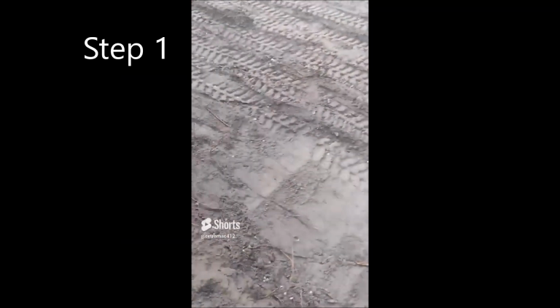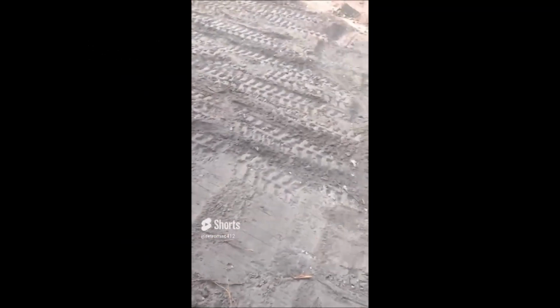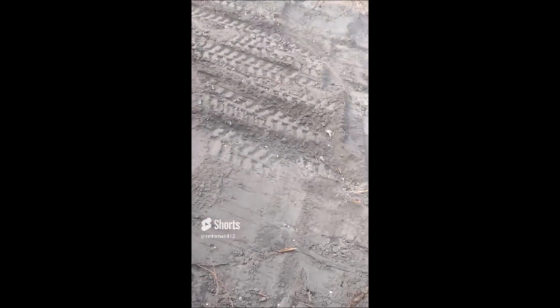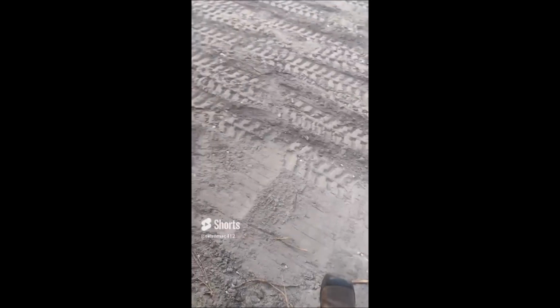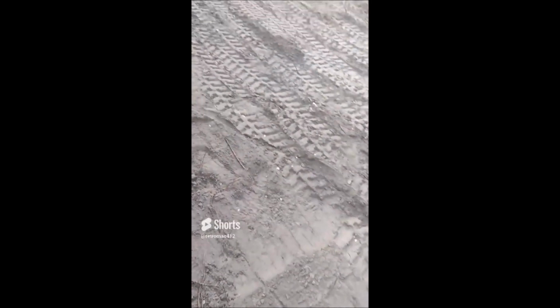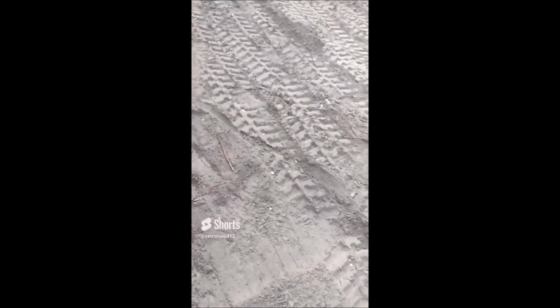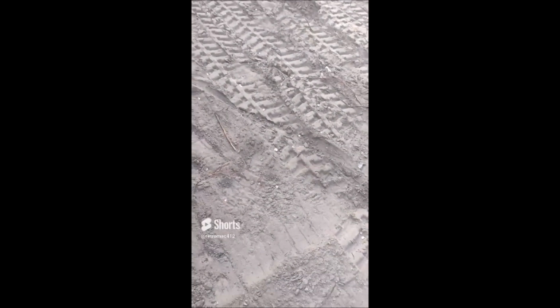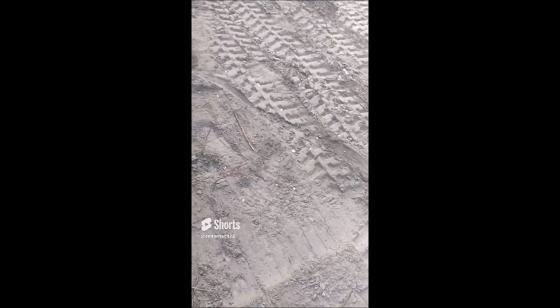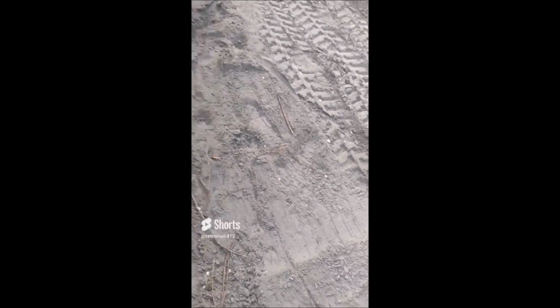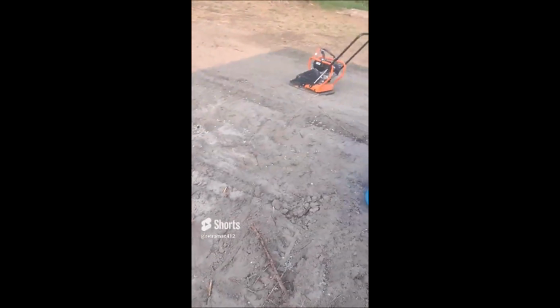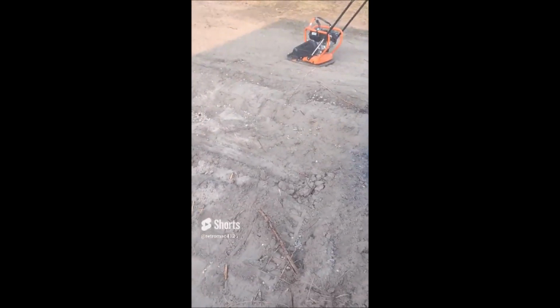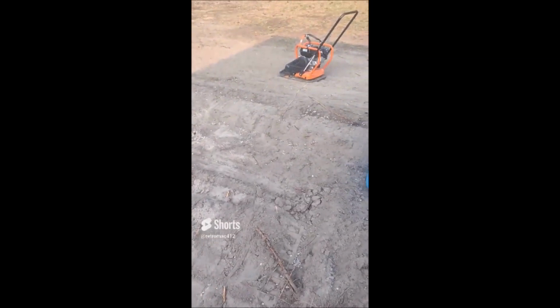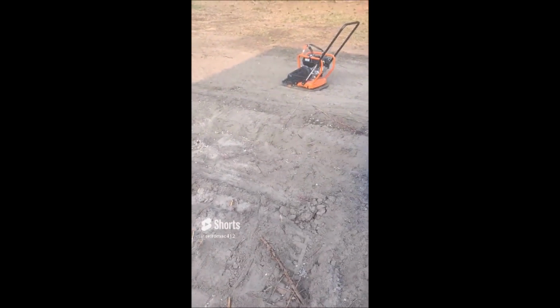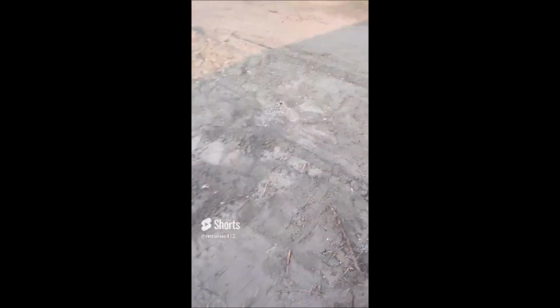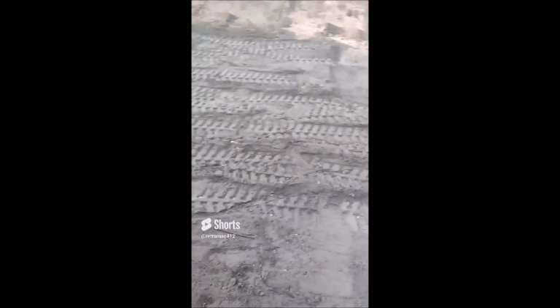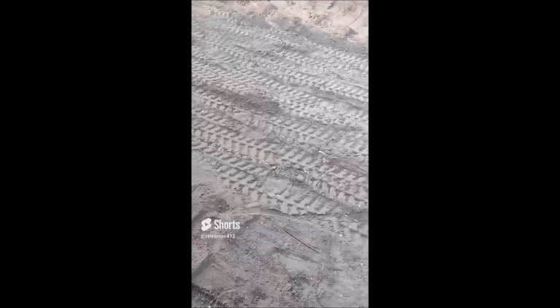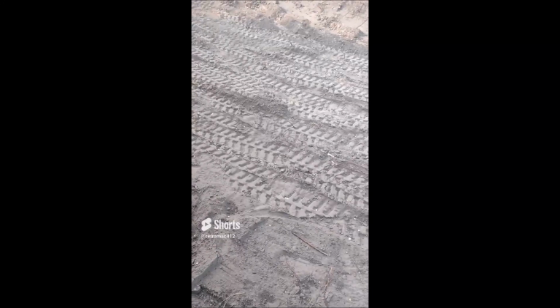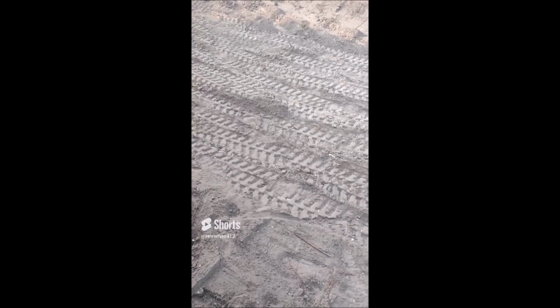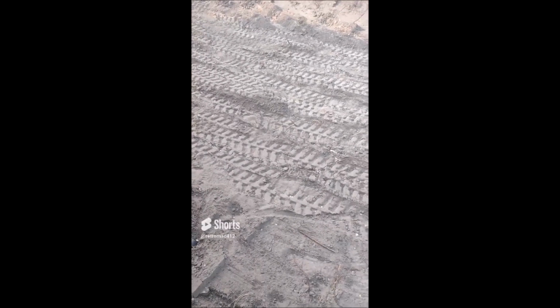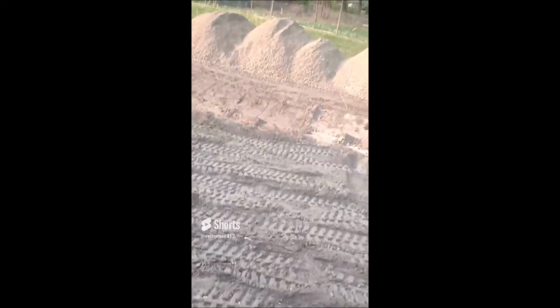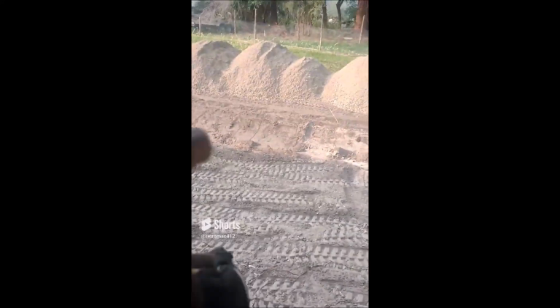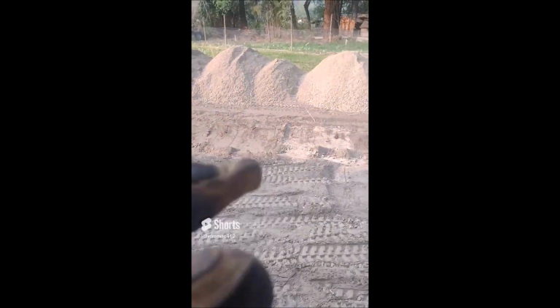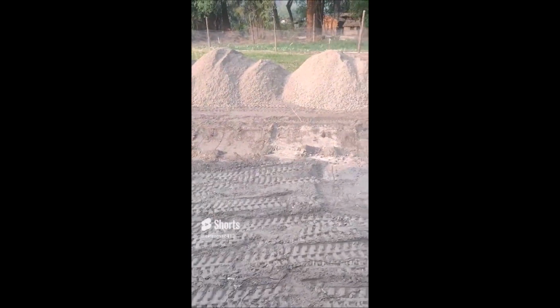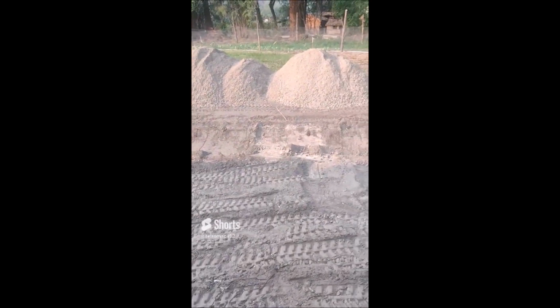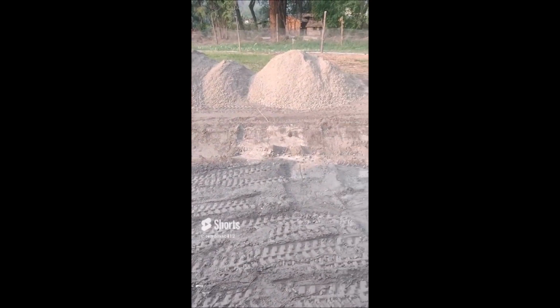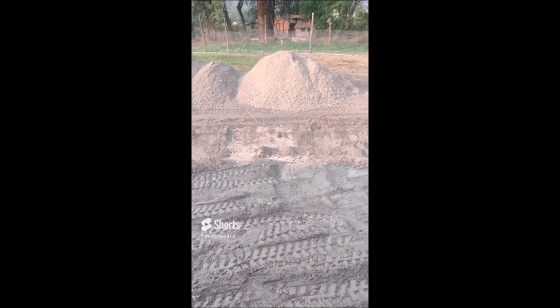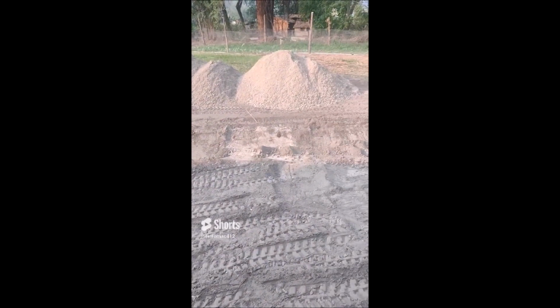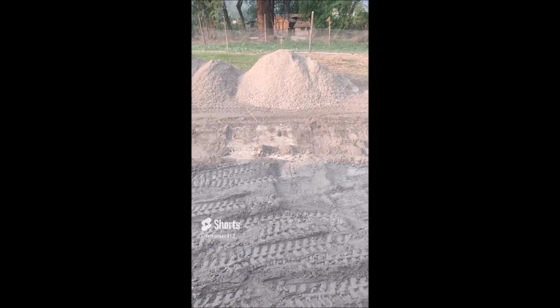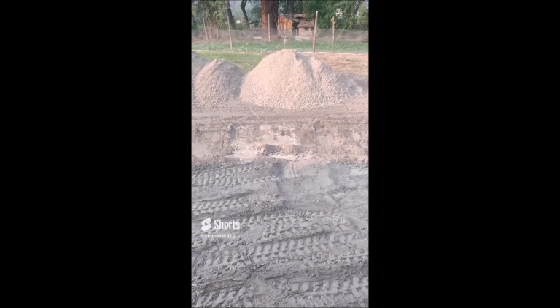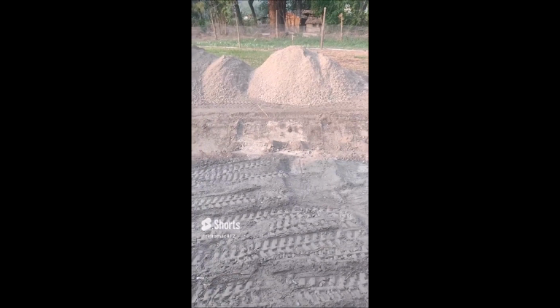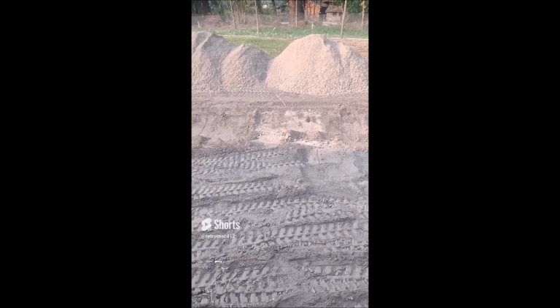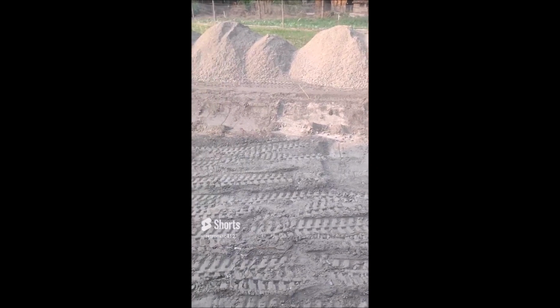Hey guys, we got stuff to do. We're going to do a little compacting, compact this down real good, and then I'm going to put the three-quarter minus on there. So we got two spots to do, we go through here.